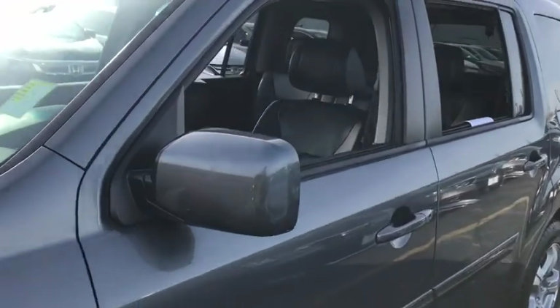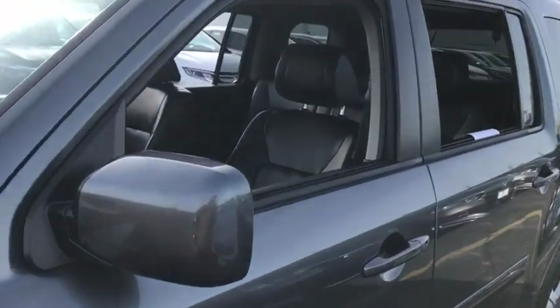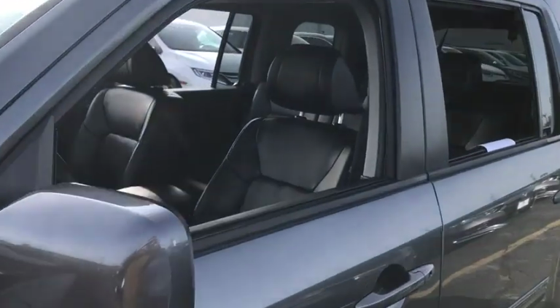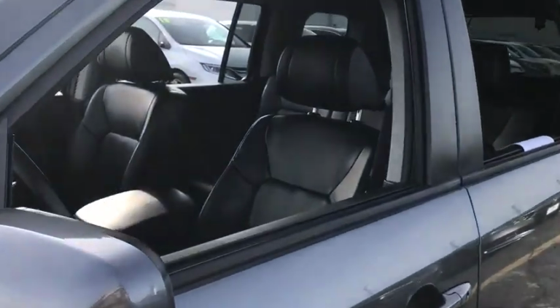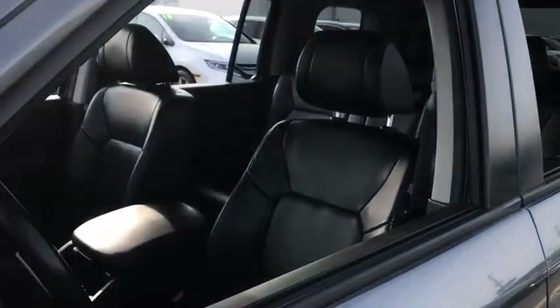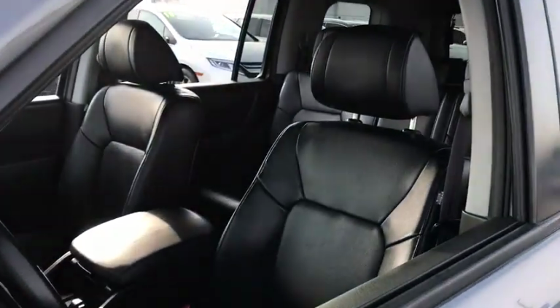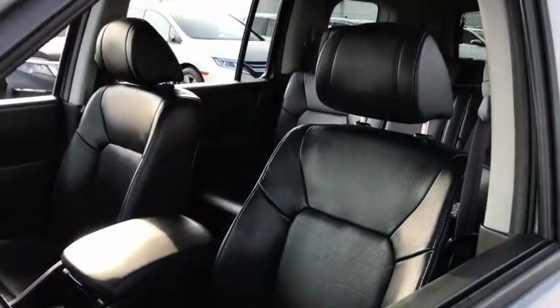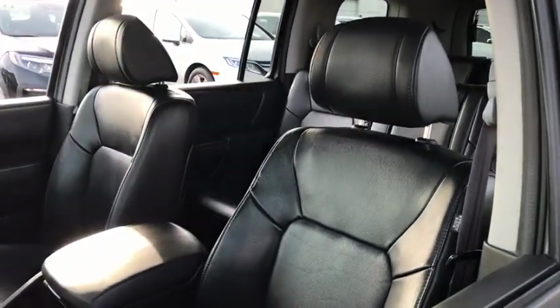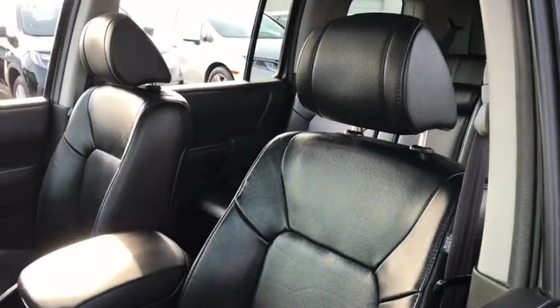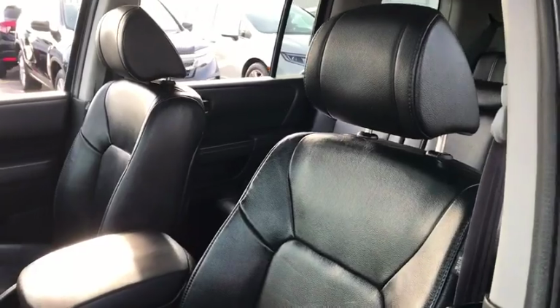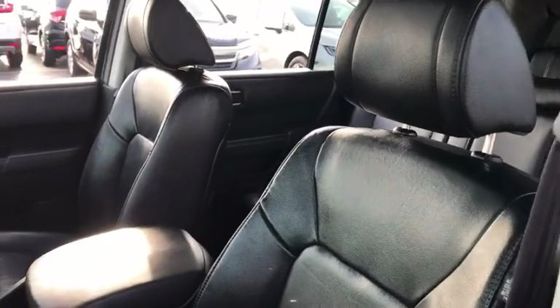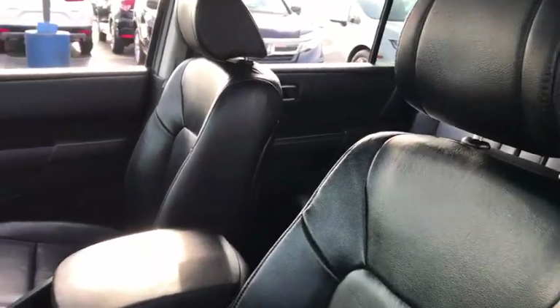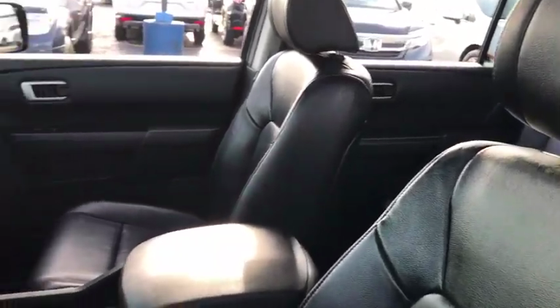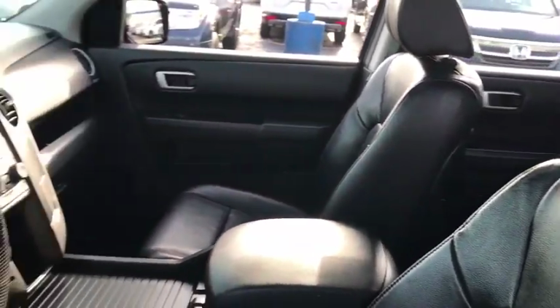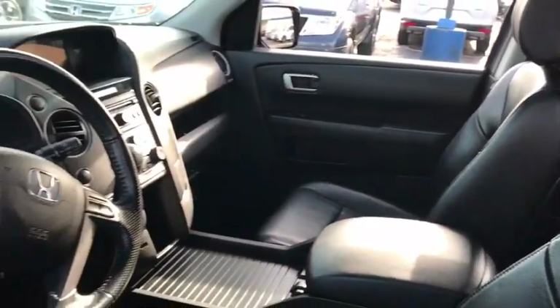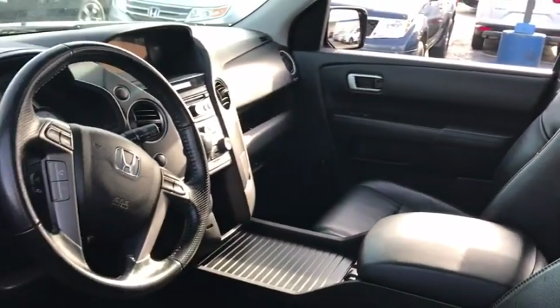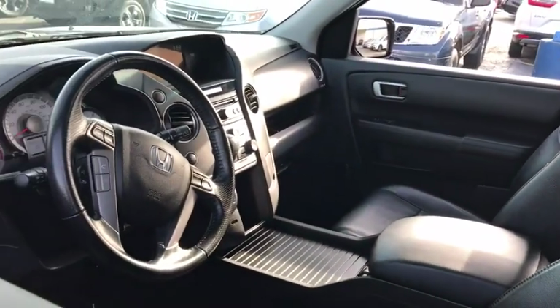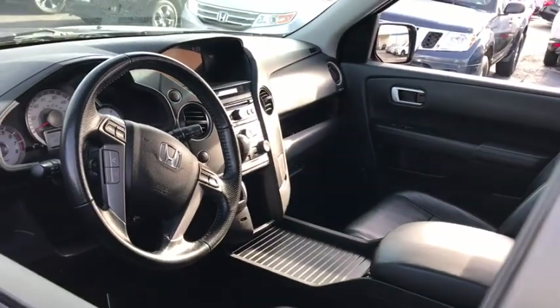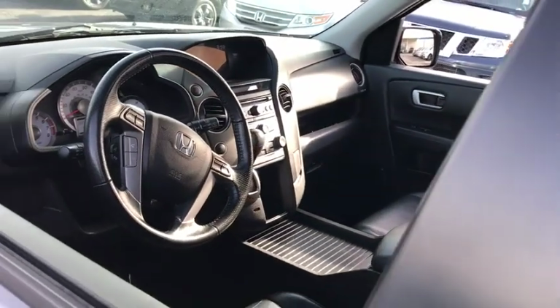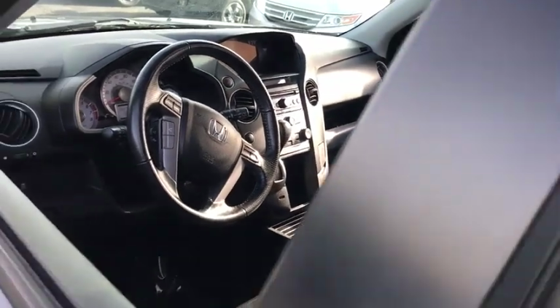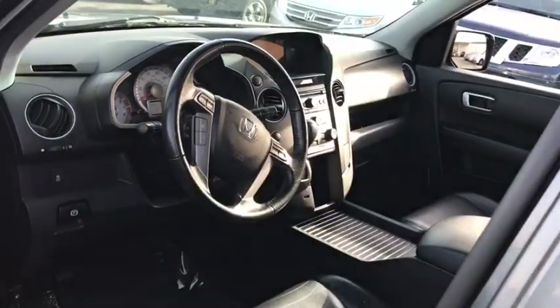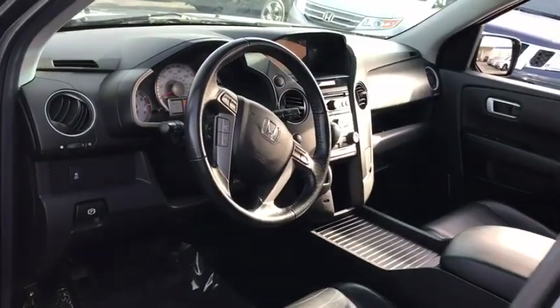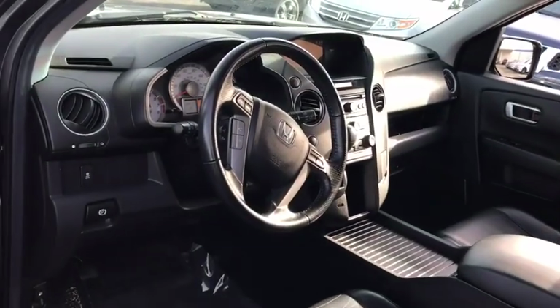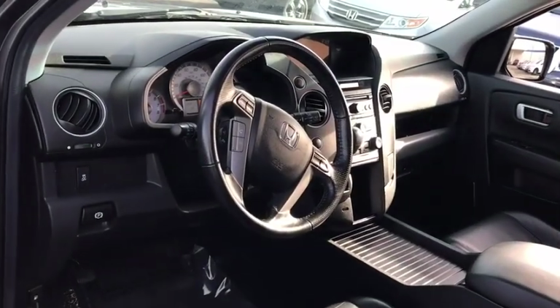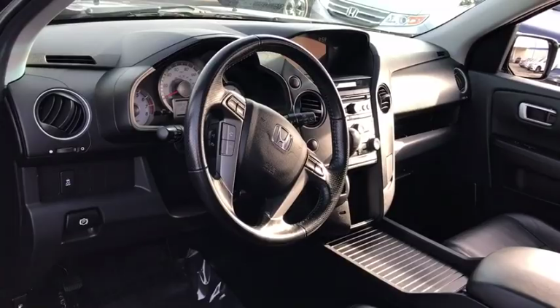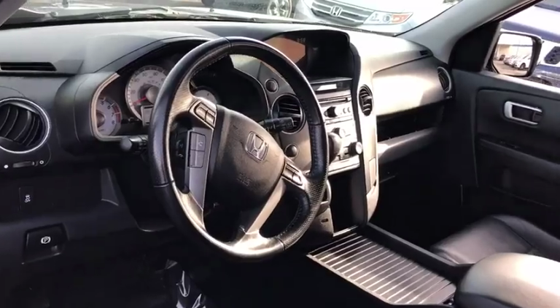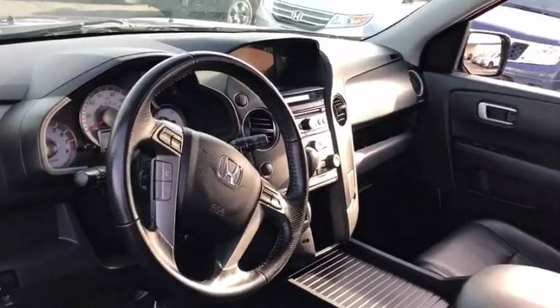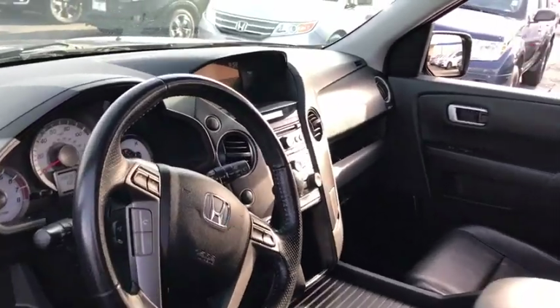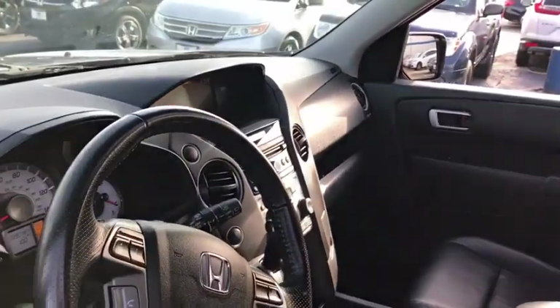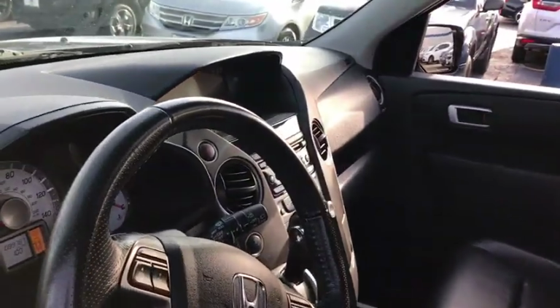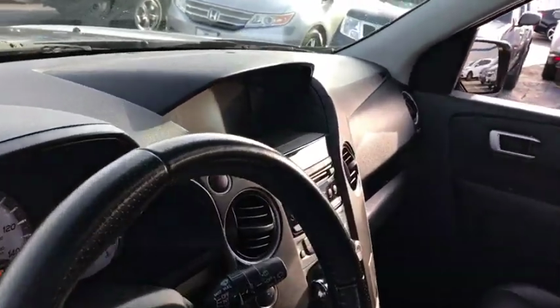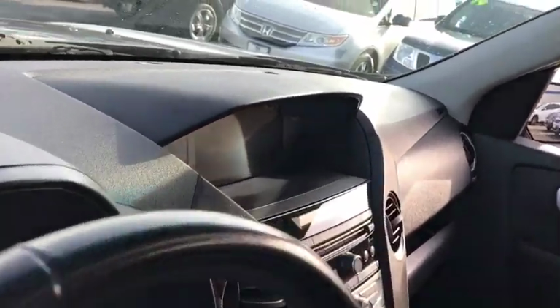Toe hitch. Power lift gate. Power passenger seat. Stability control. Traction control. Steering wheel audio controls. Anti-lock braking system. Keyless entry.